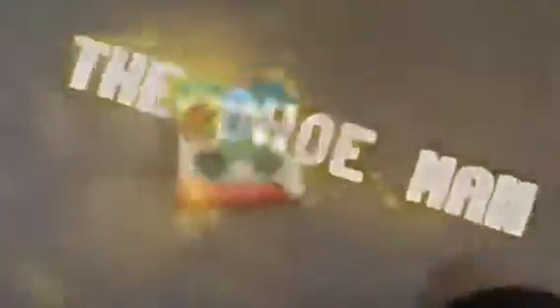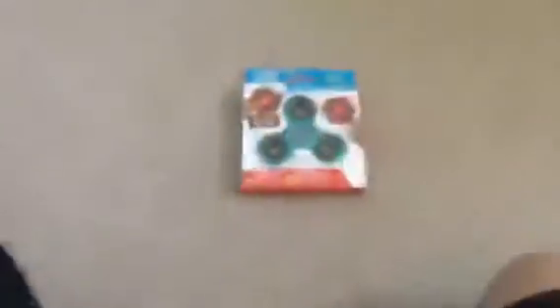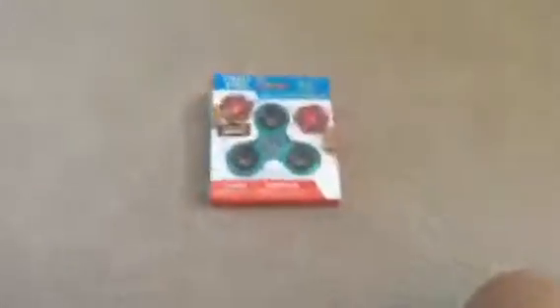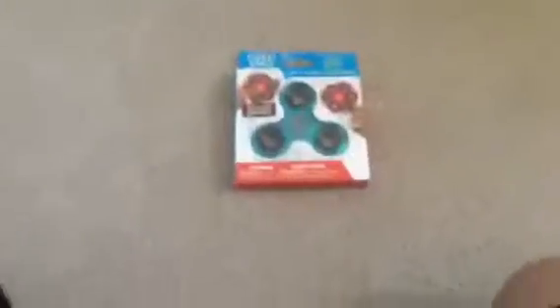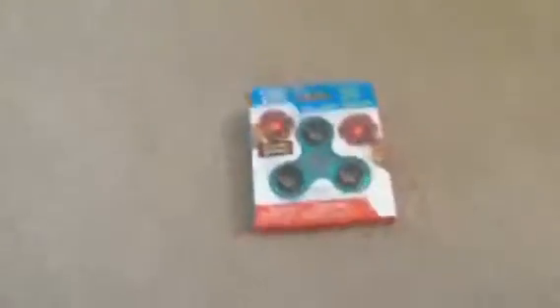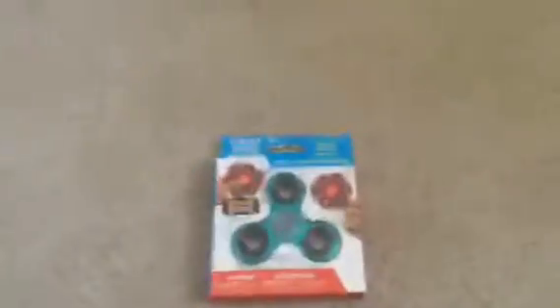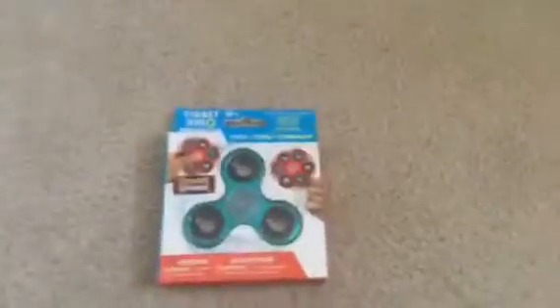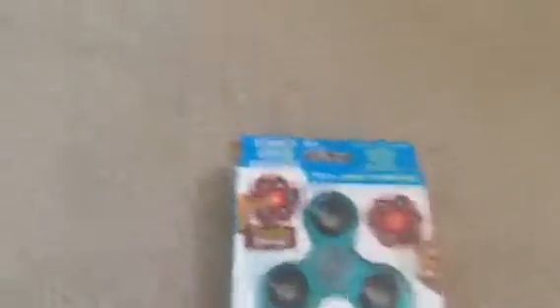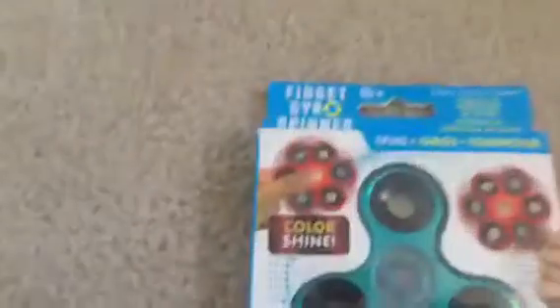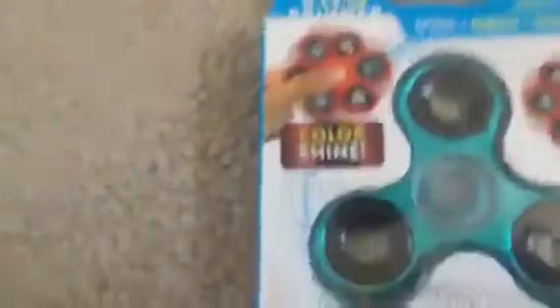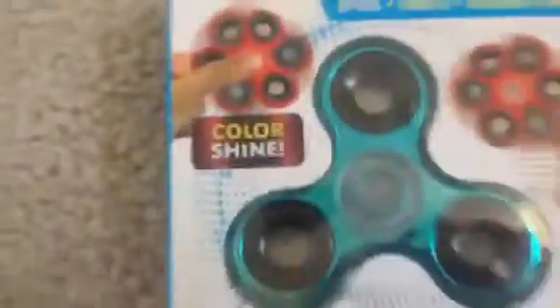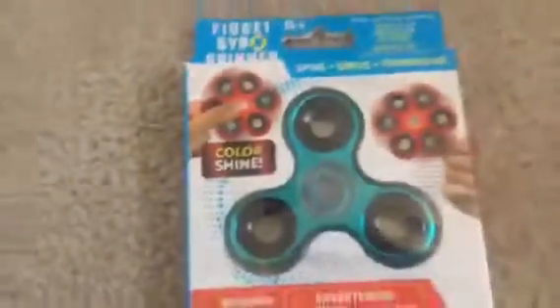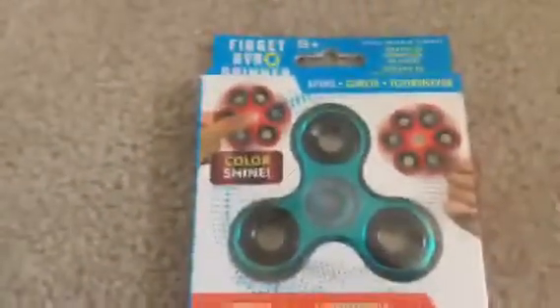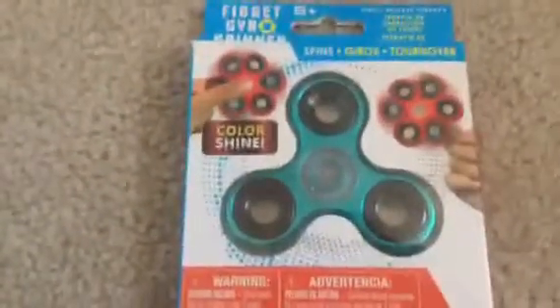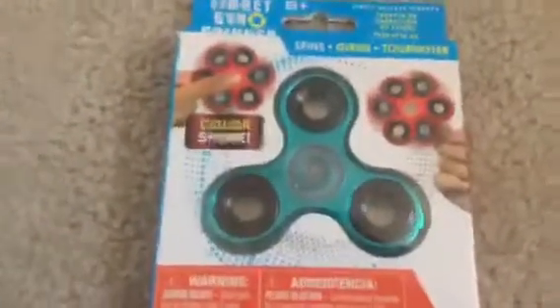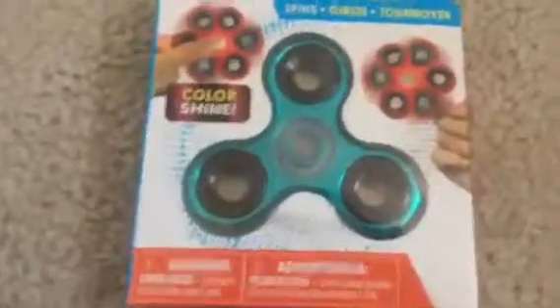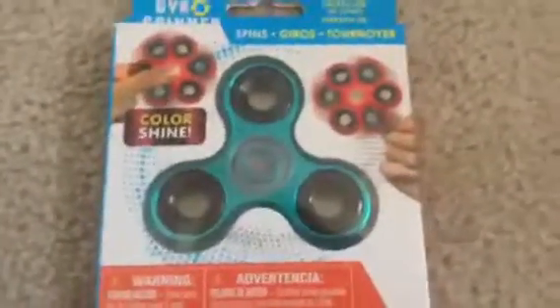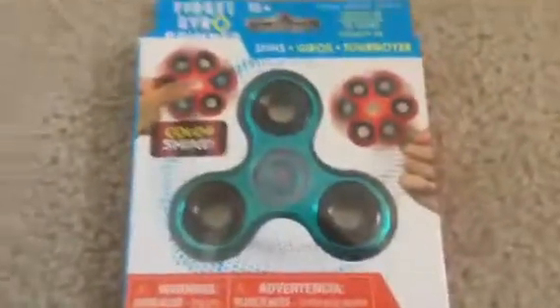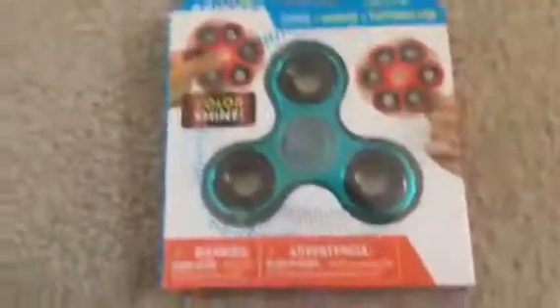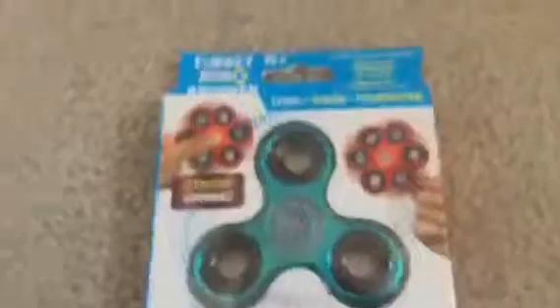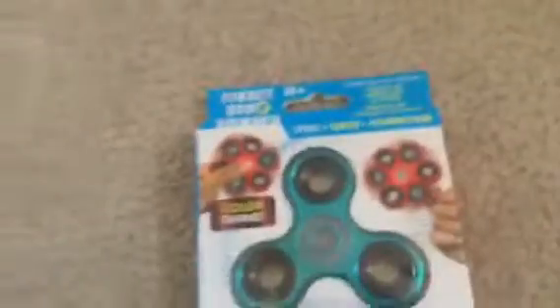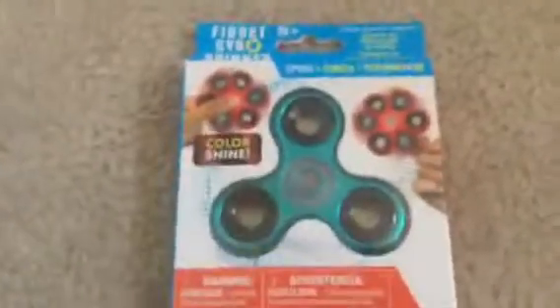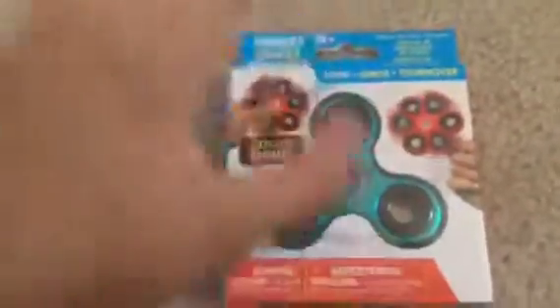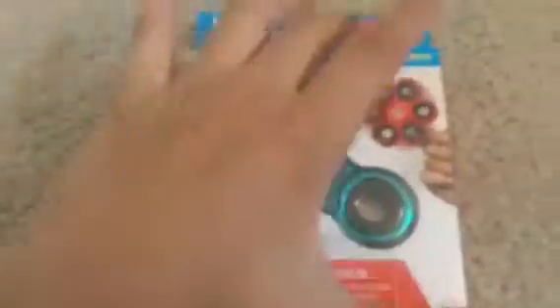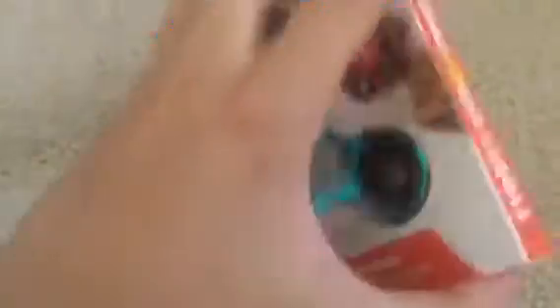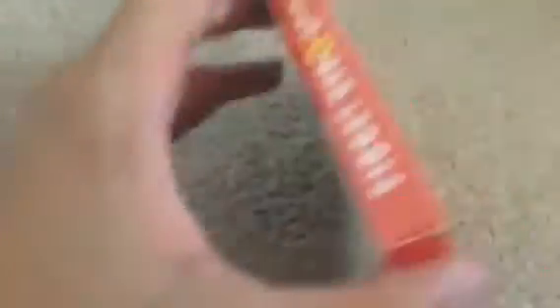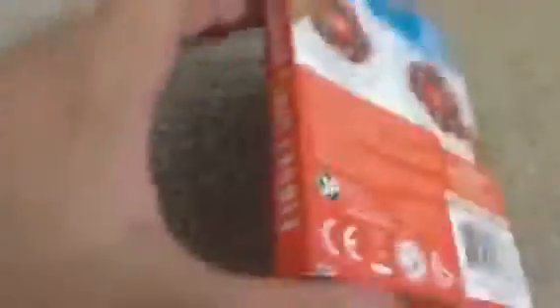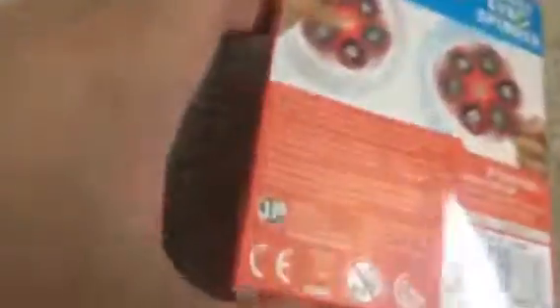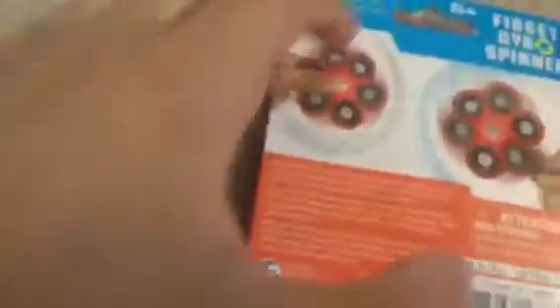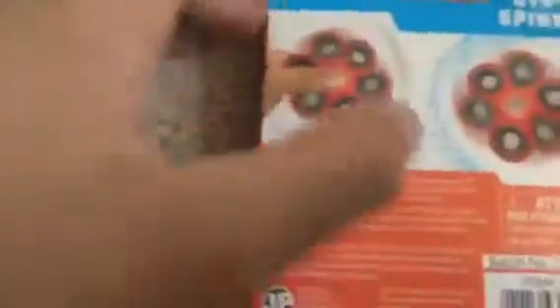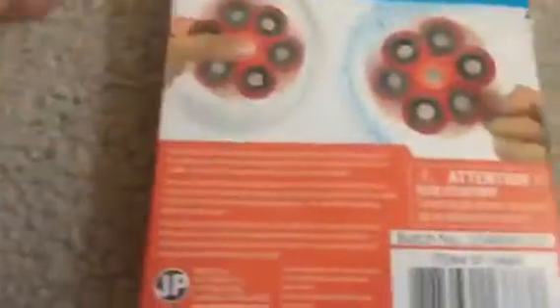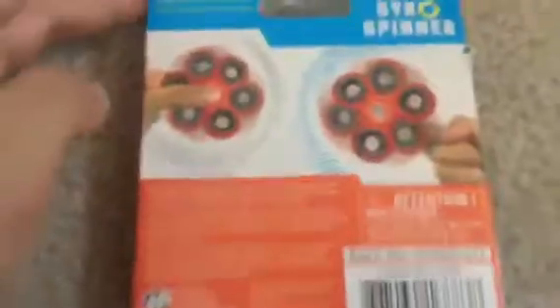Hey guys, Nate Showman here back with another video. Today we're going to be unboxing this Dollar Tree fidget spinner. I got it today at Dollar Tree and we're going to see if it's good or not.